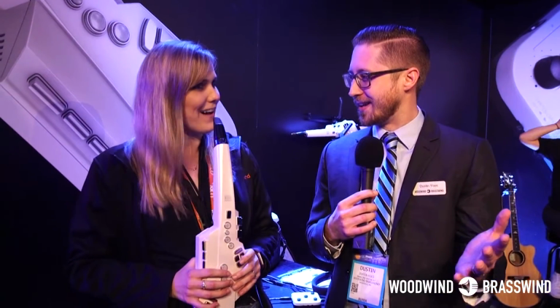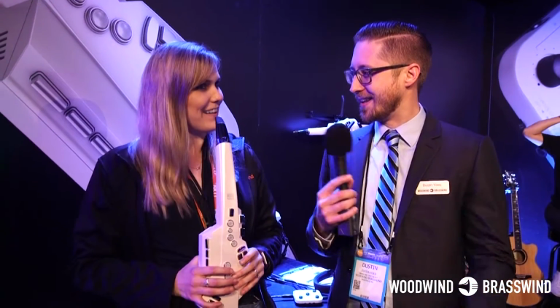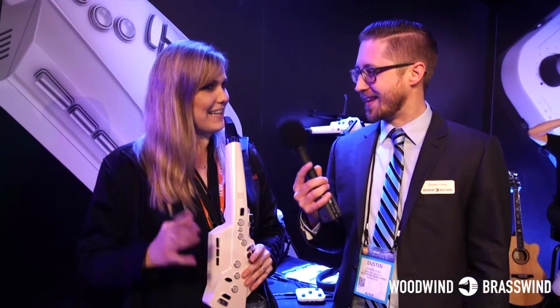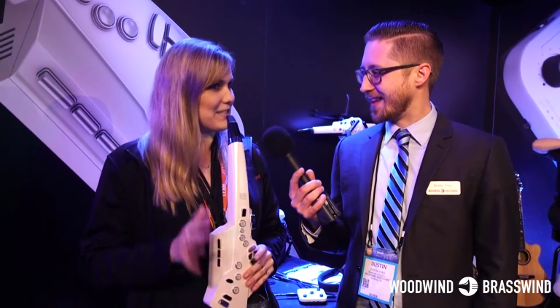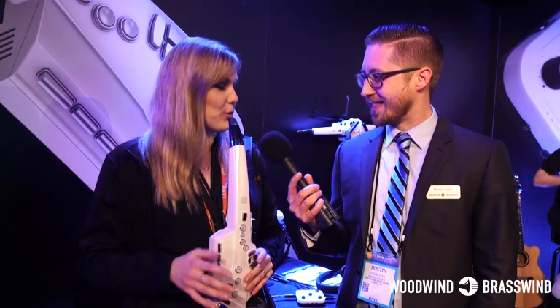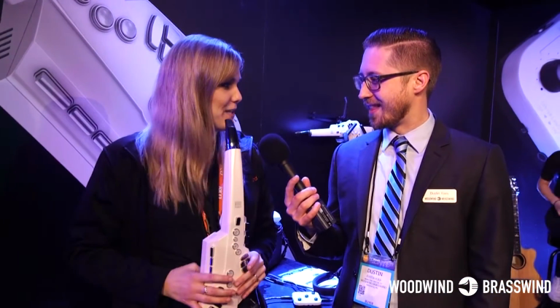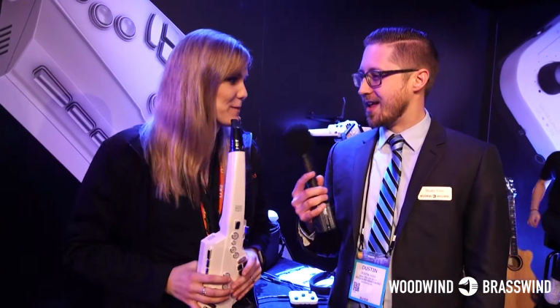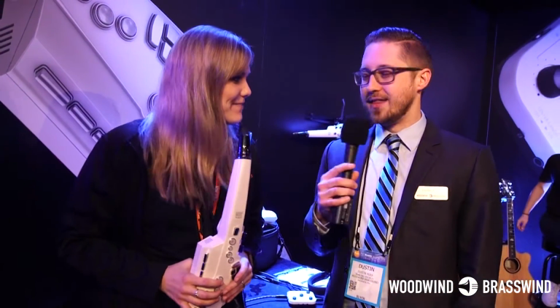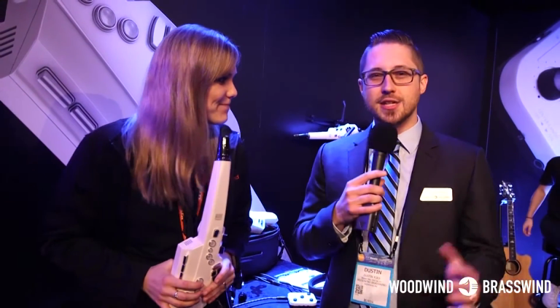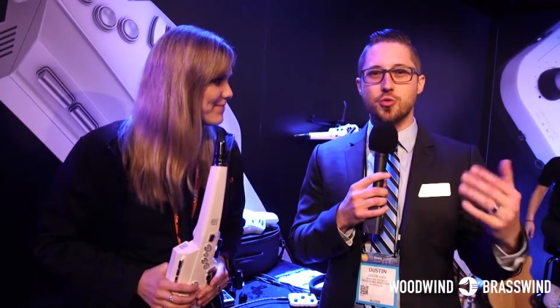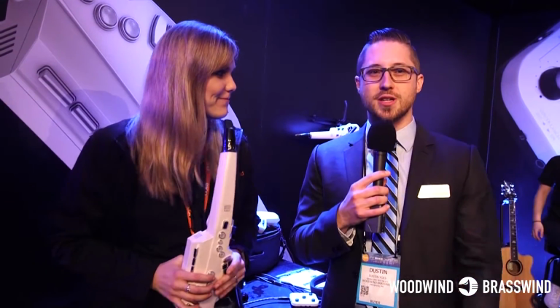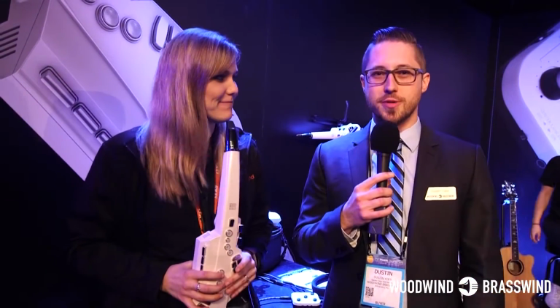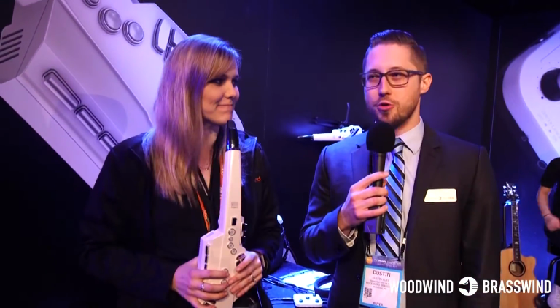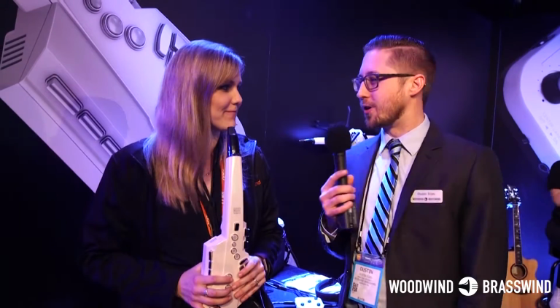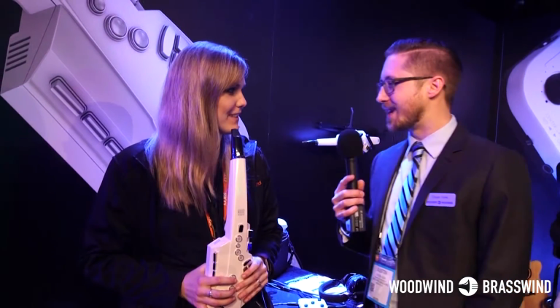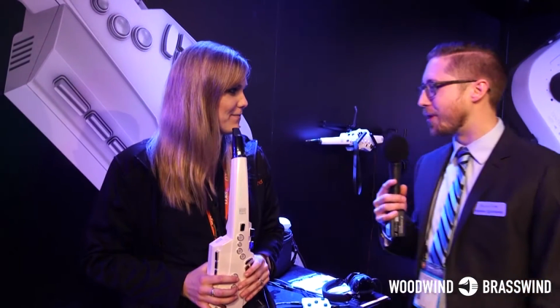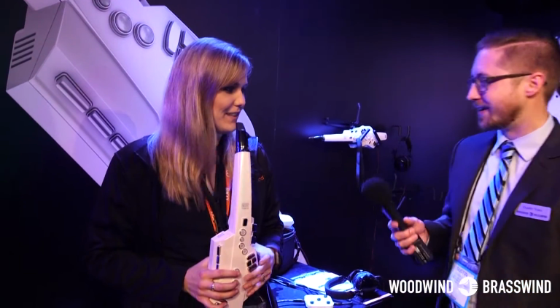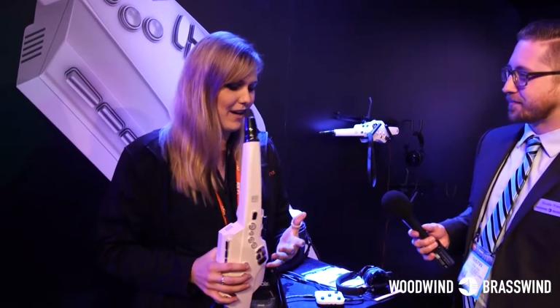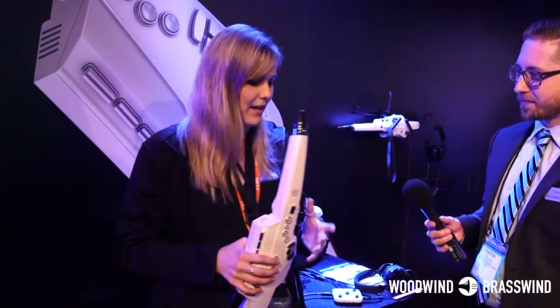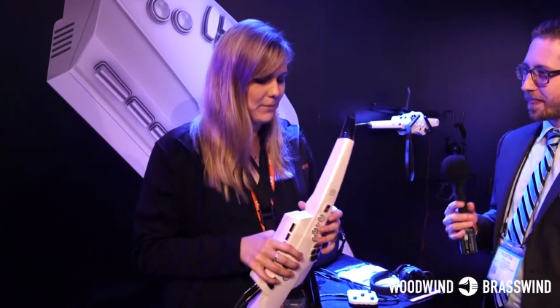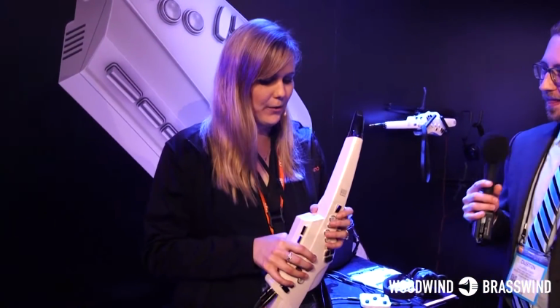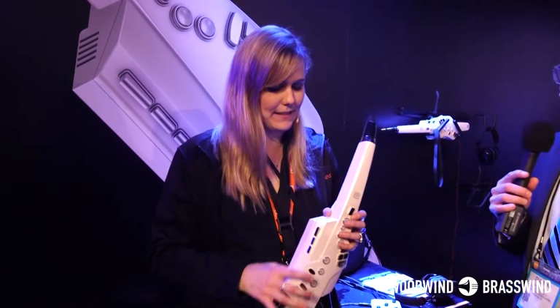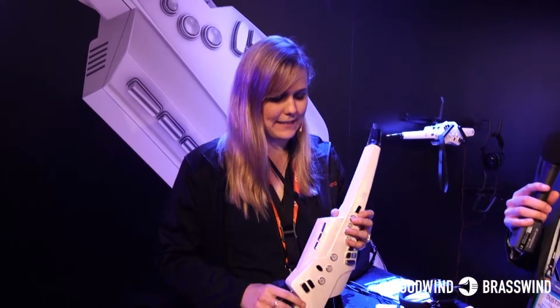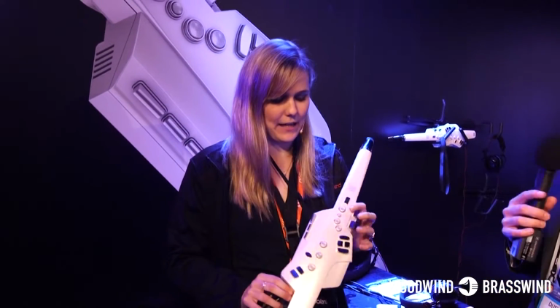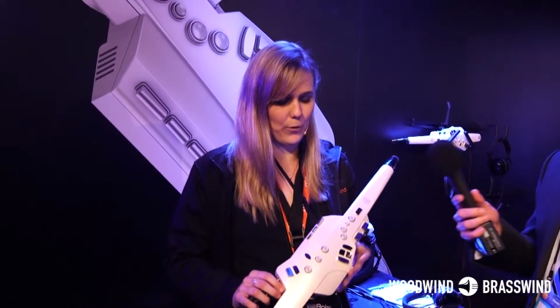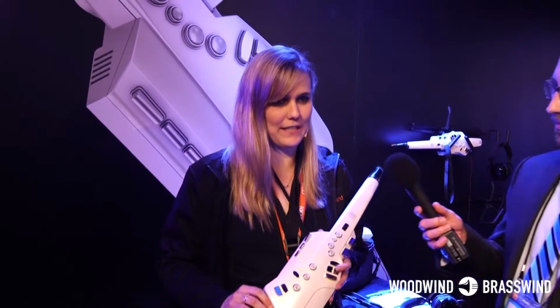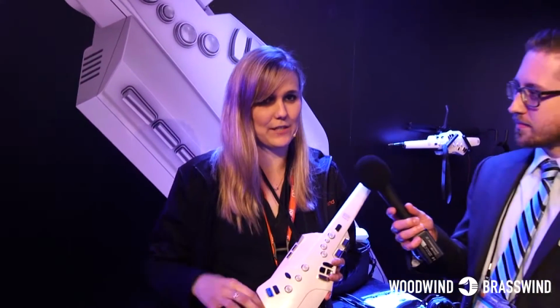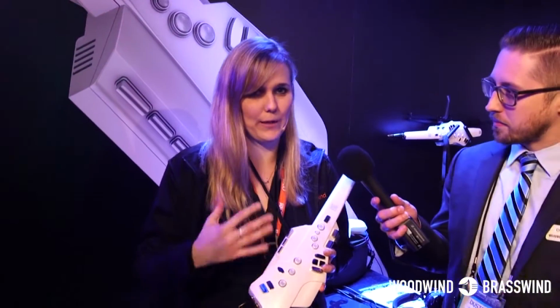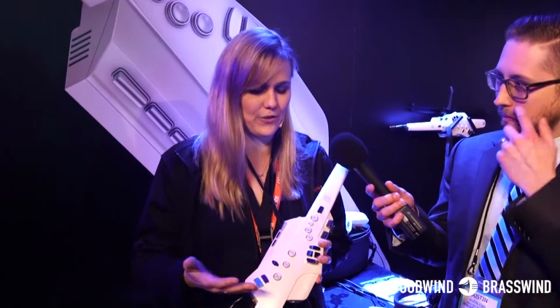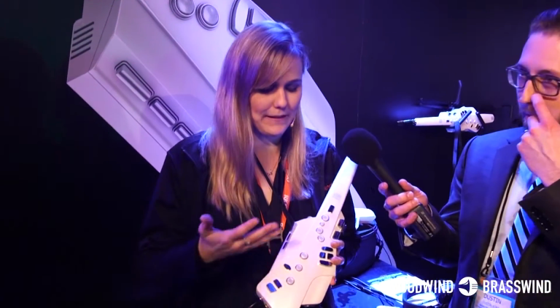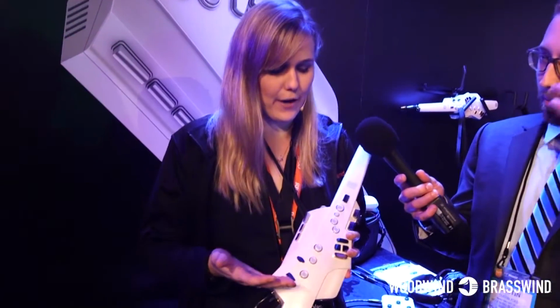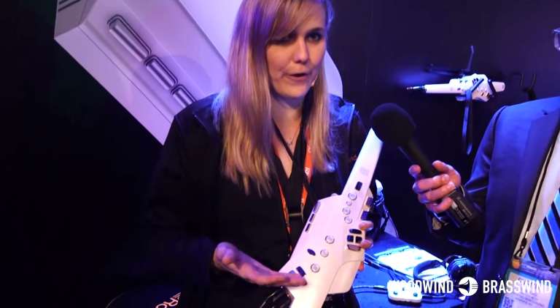We call it the Digital Wind Instrument. The Digital Wind Instrument — cool. Alright, so this is the Roland Digital Wind Instrument, the Aerophone.